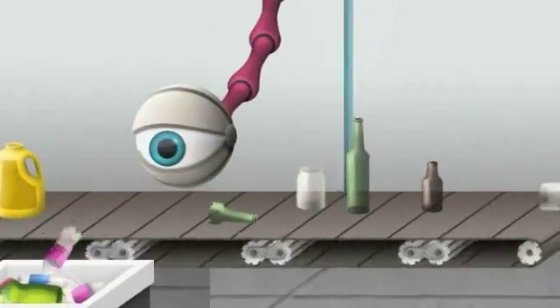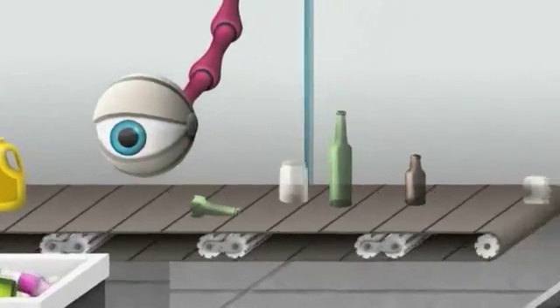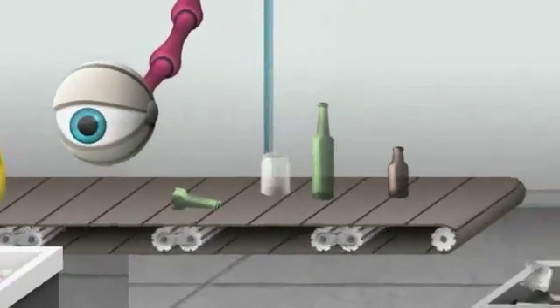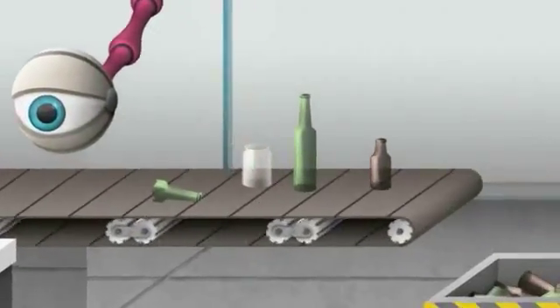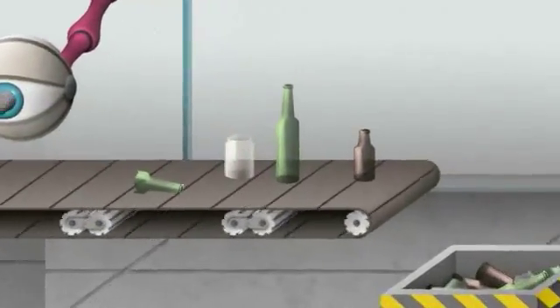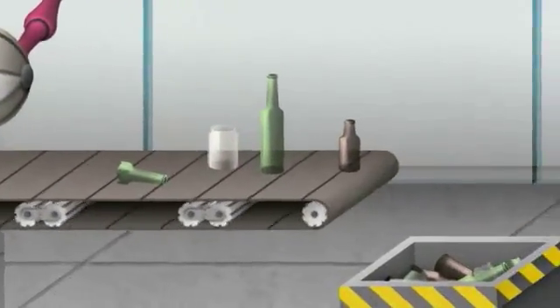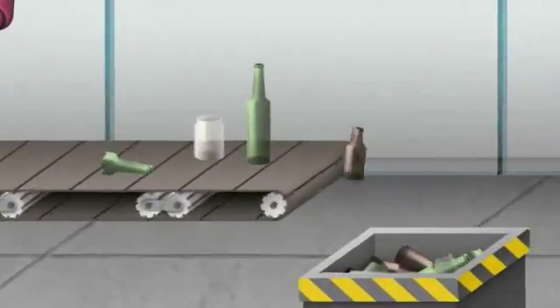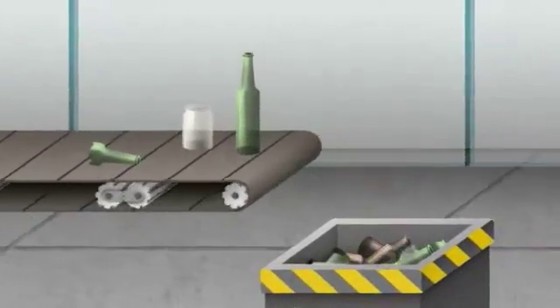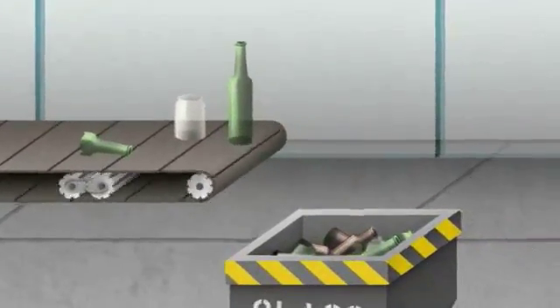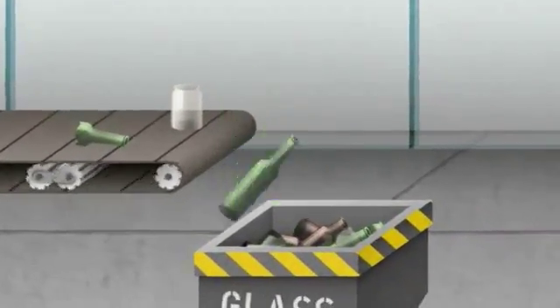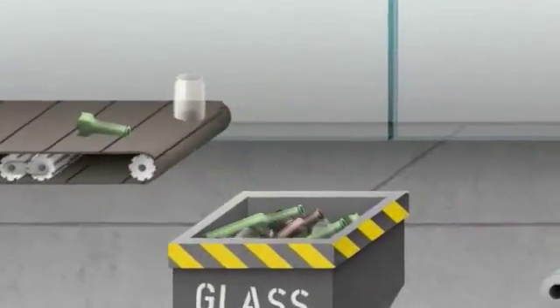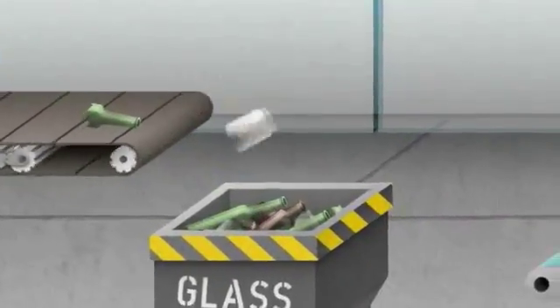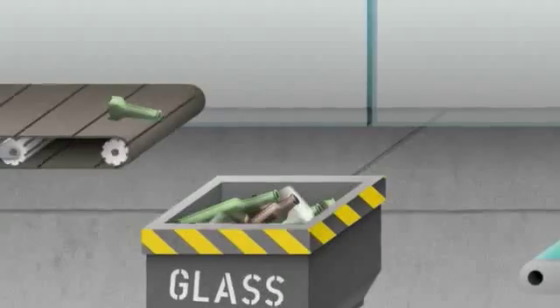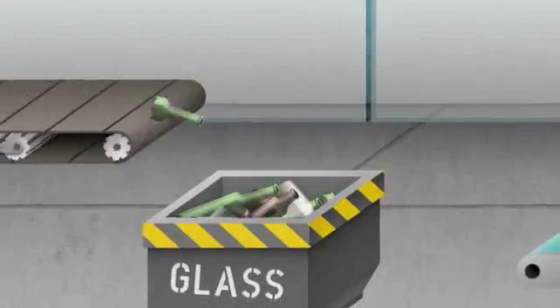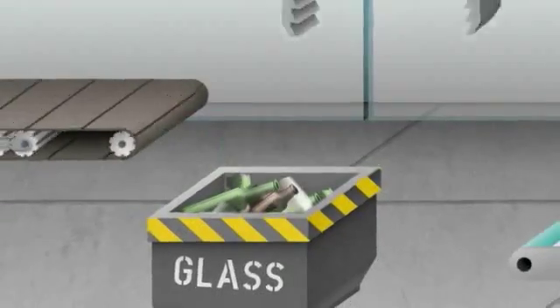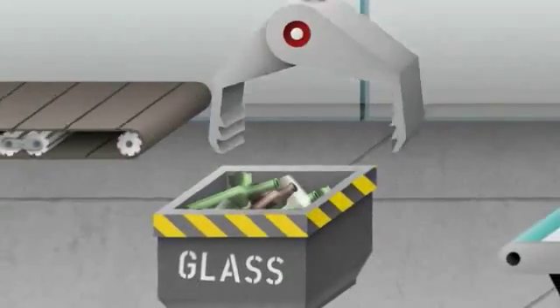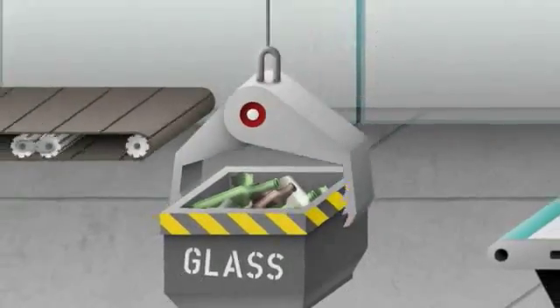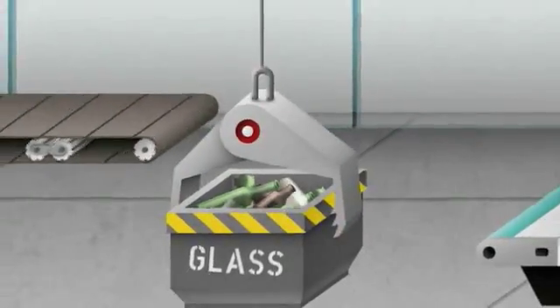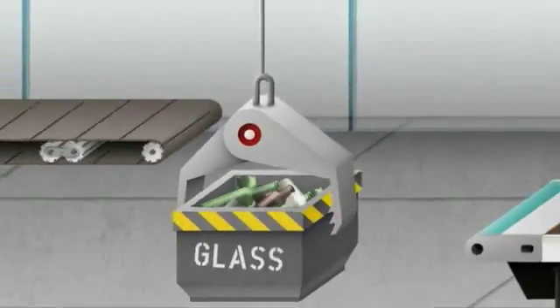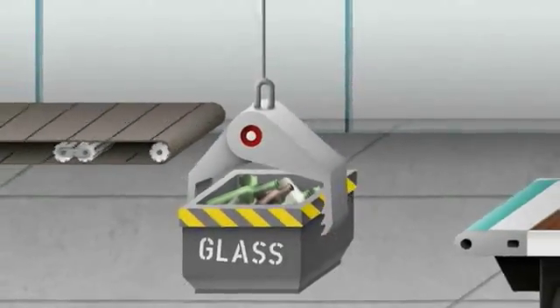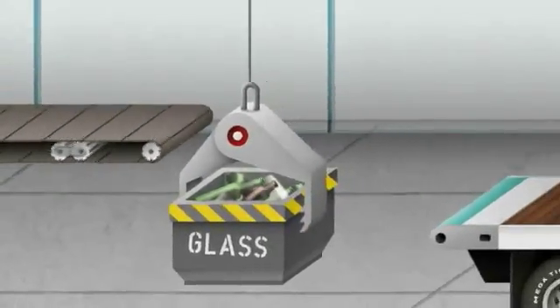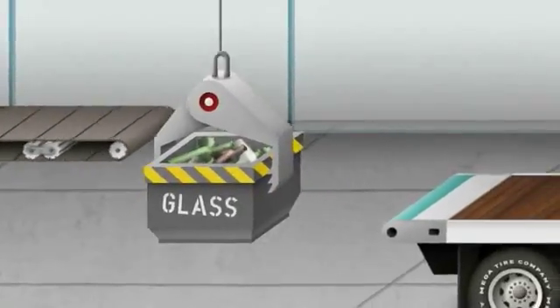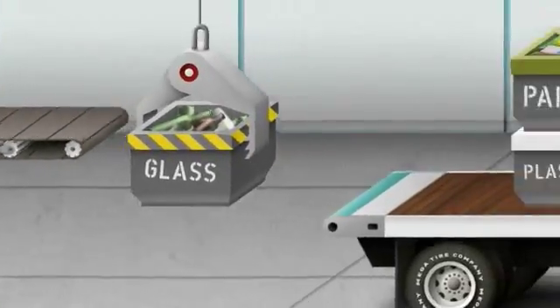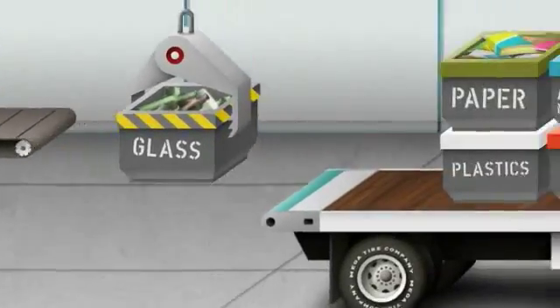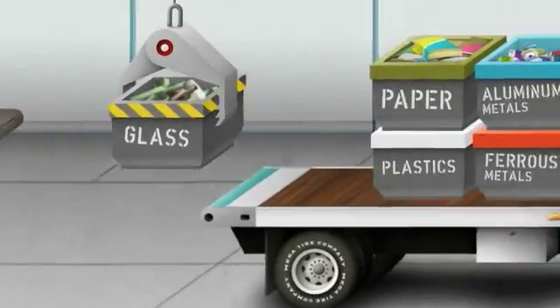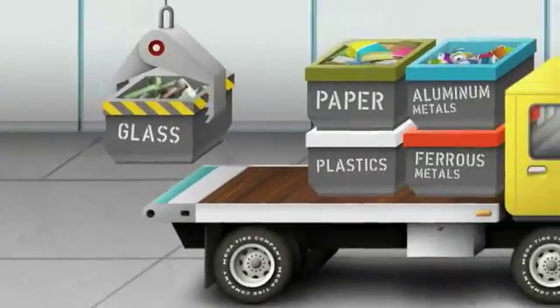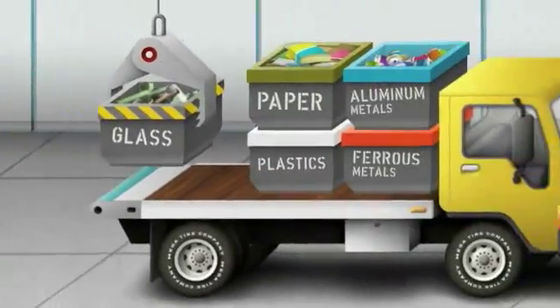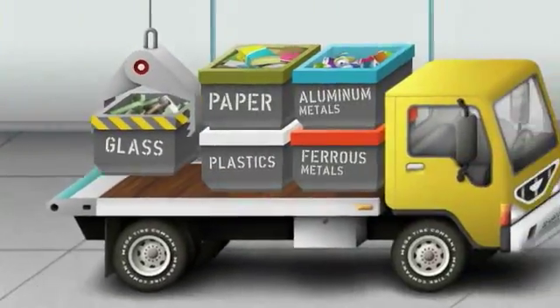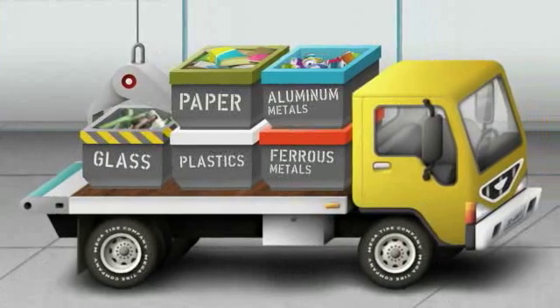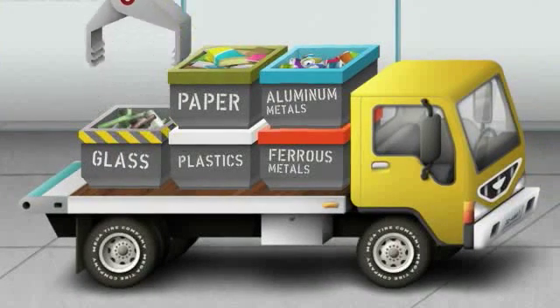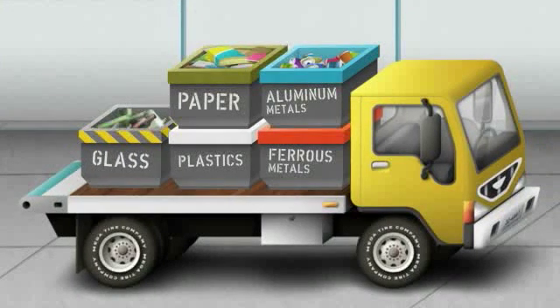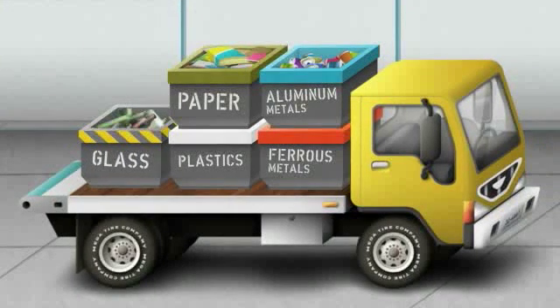Now at the end of the conveyor belt, the glass falls into a final container, completing the separation process. You've just seen how a mix of recycled materials gets tidied up with little human interaction, but that's just the beginning.